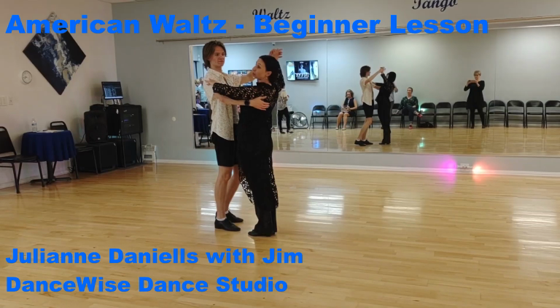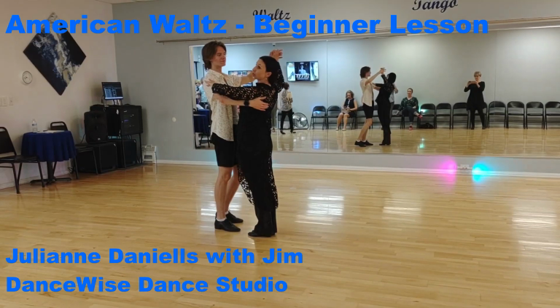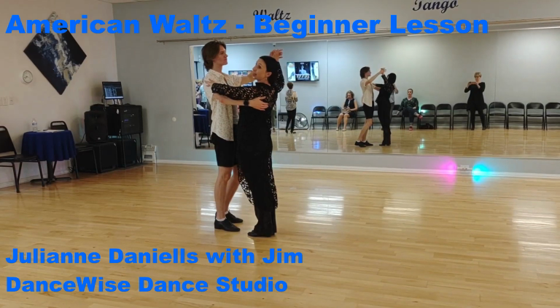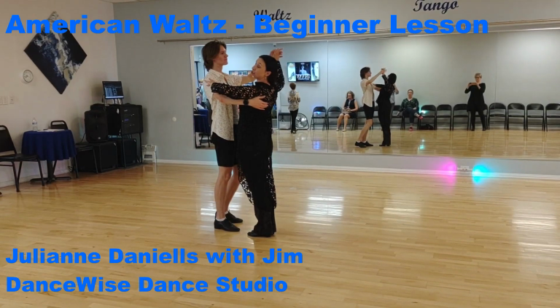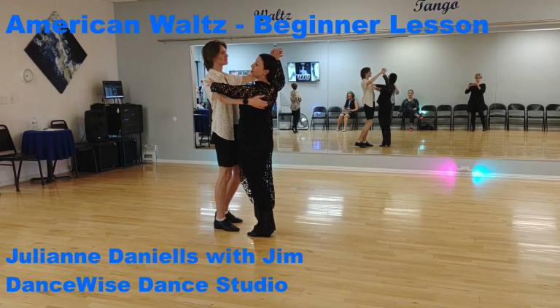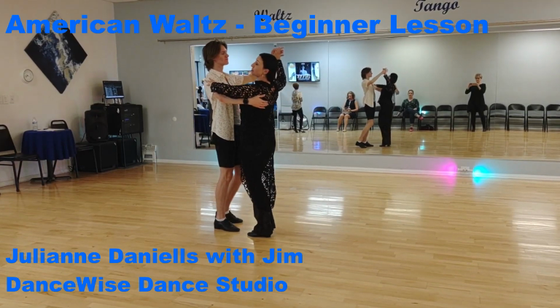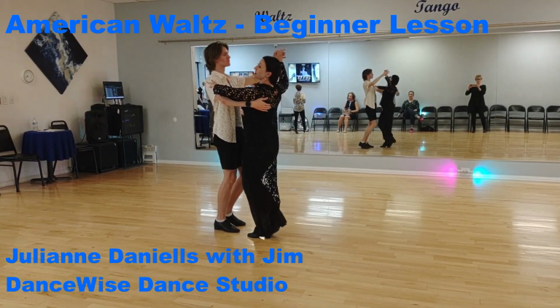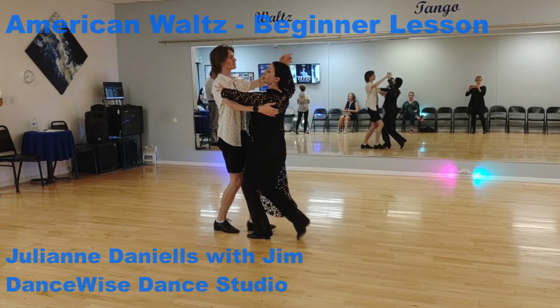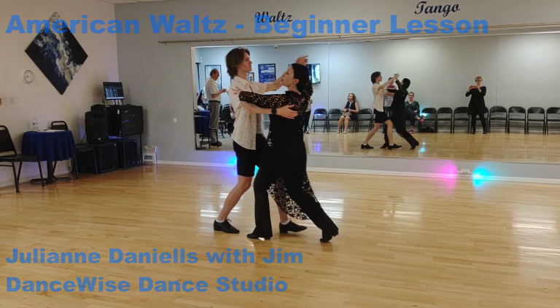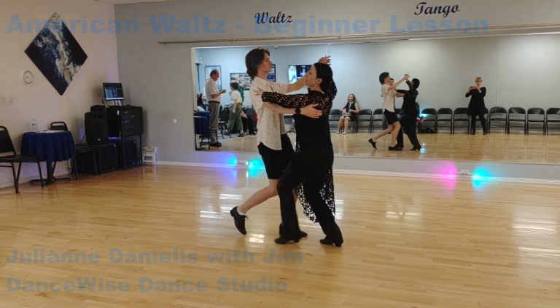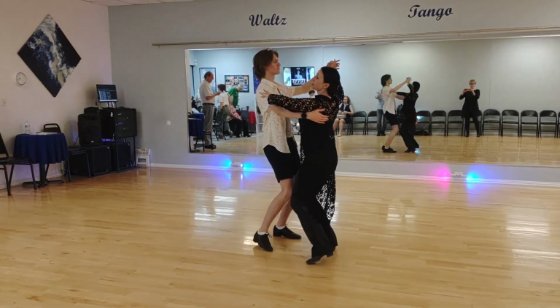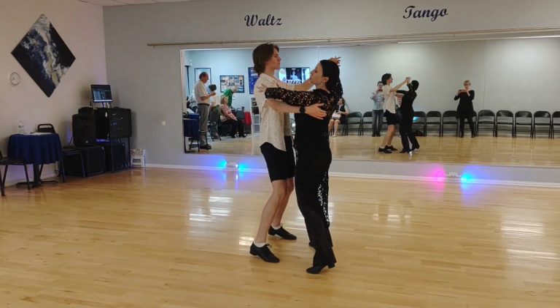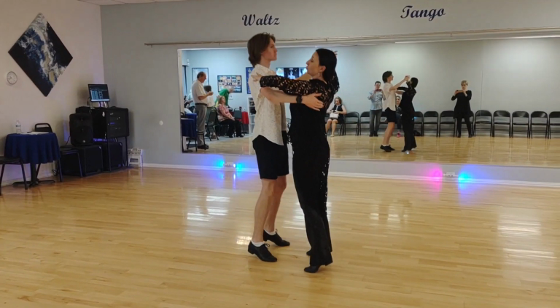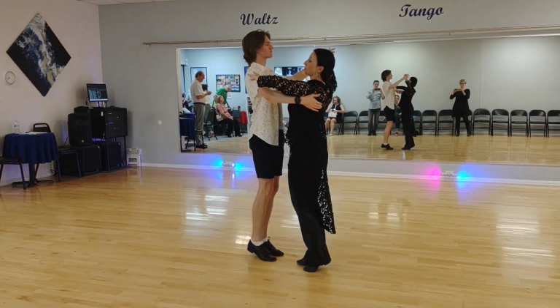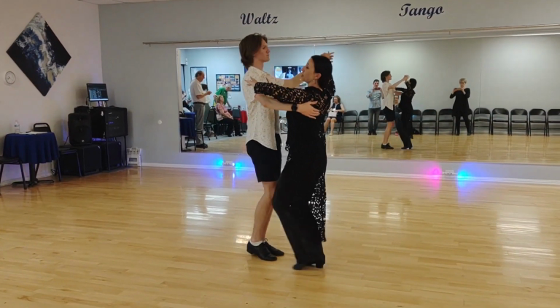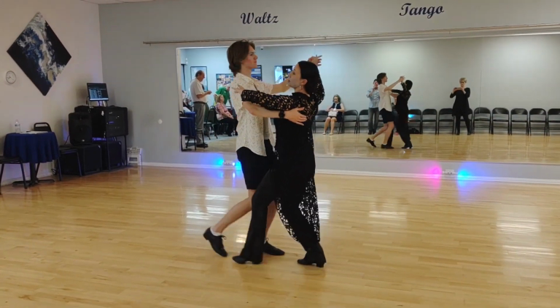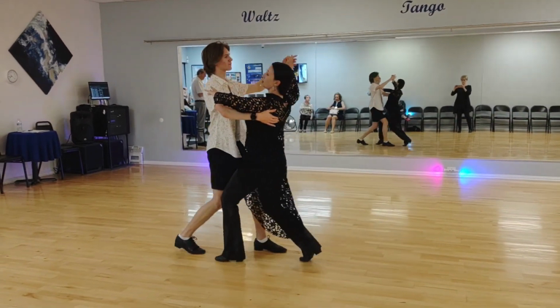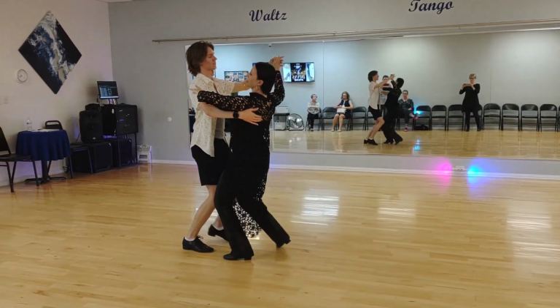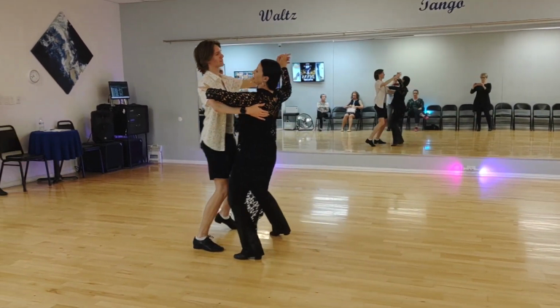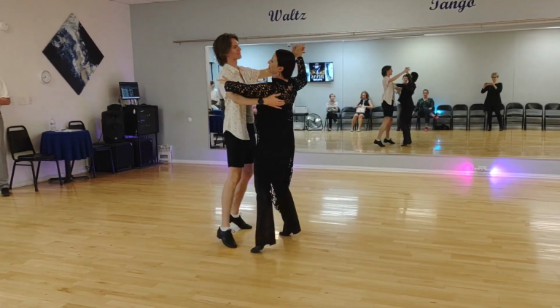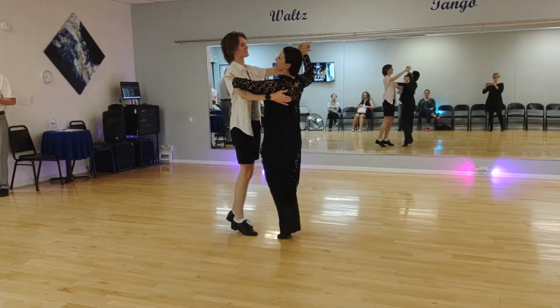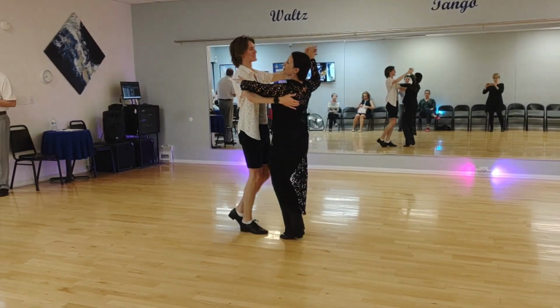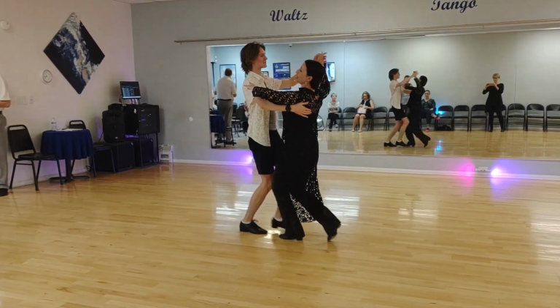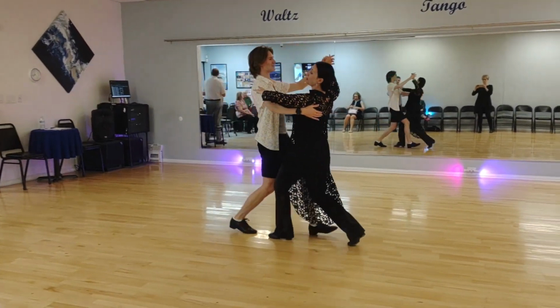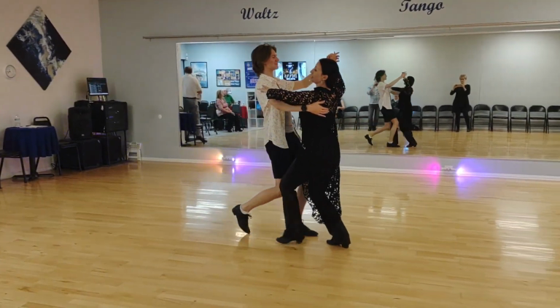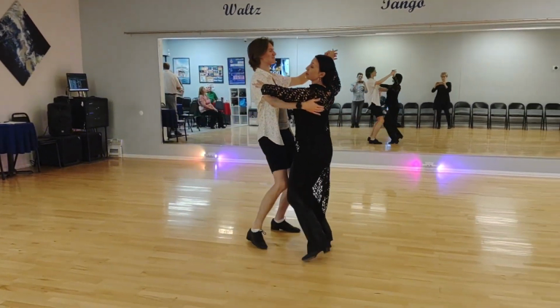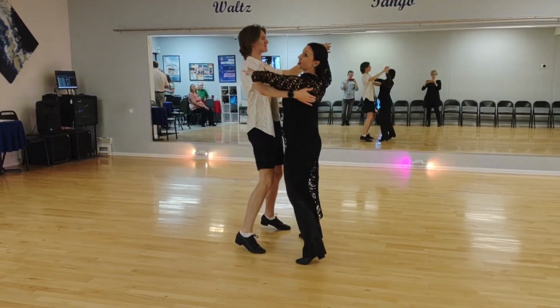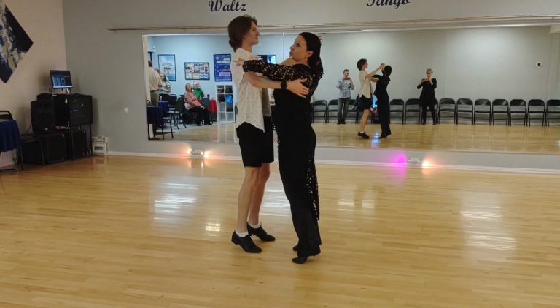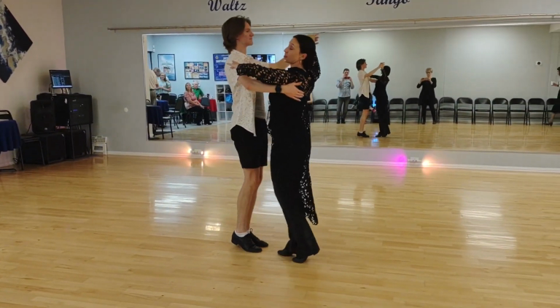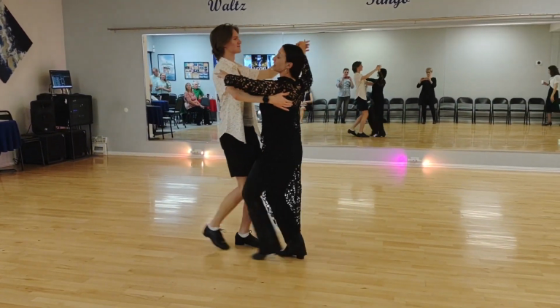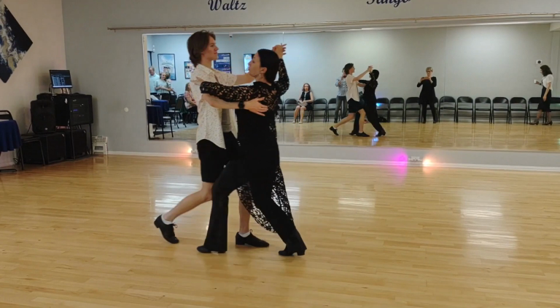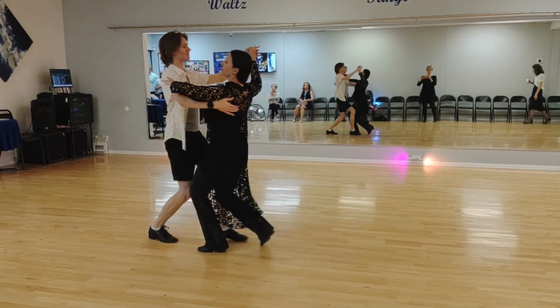We had two classes to start. 1, 2, 3. 1, 2, 3. Another box. 2, 3. 1.